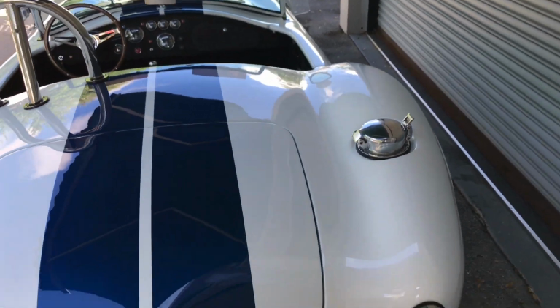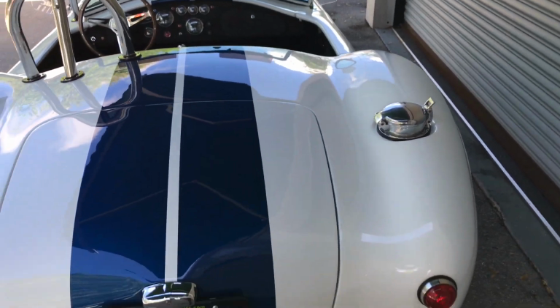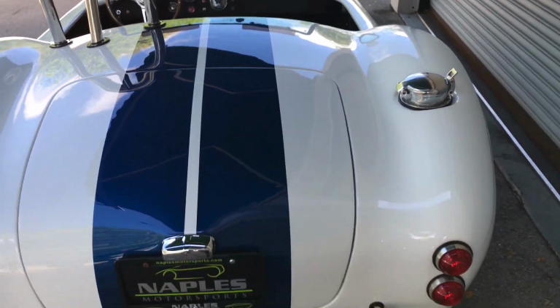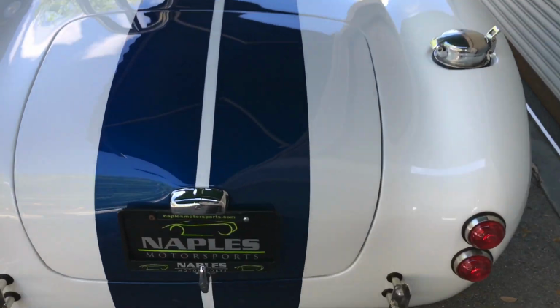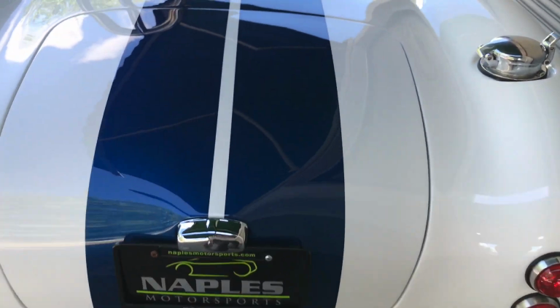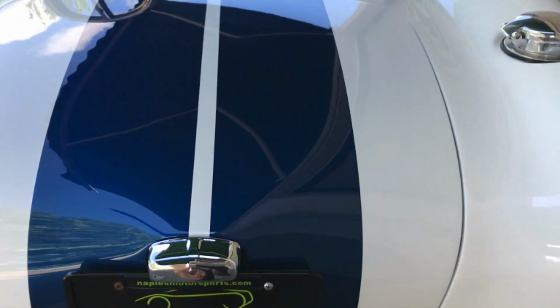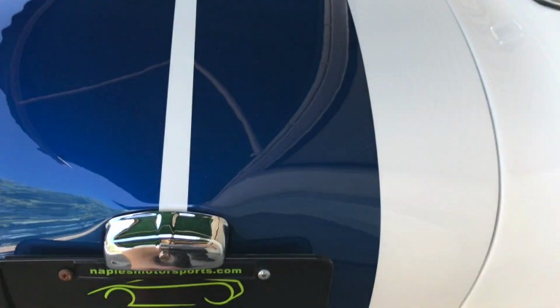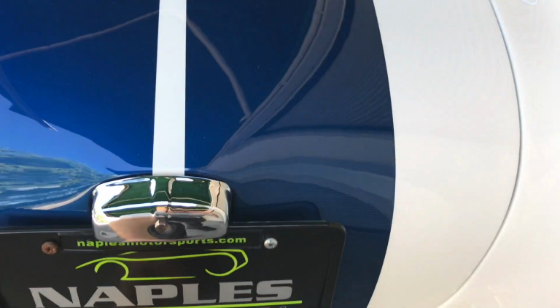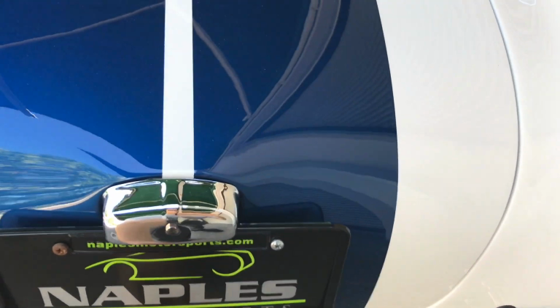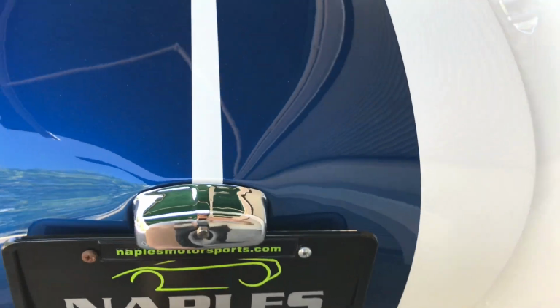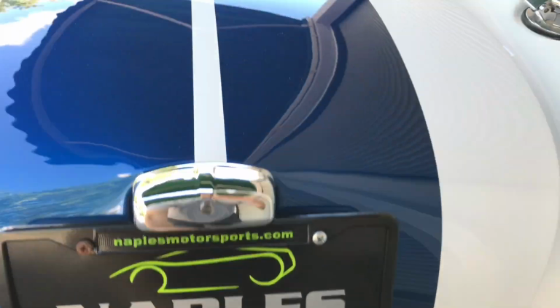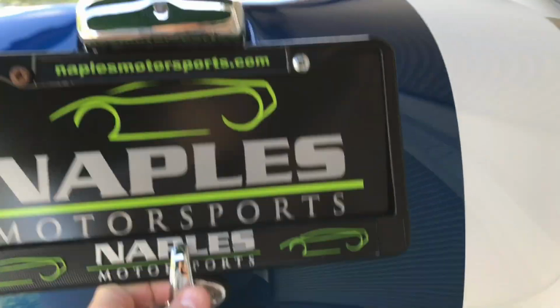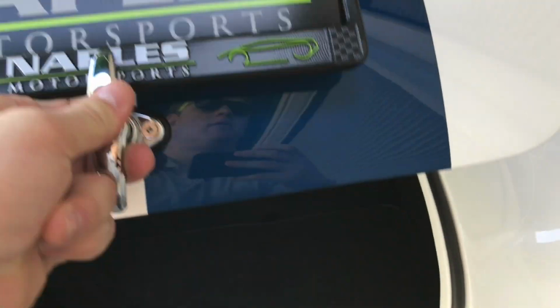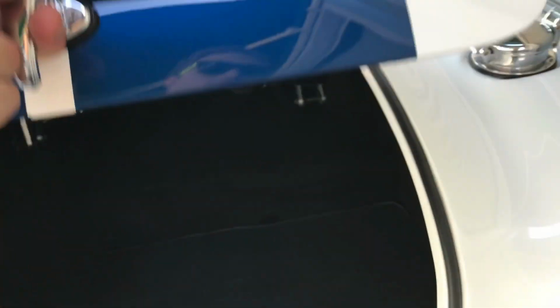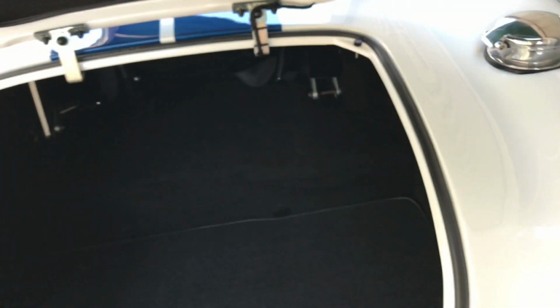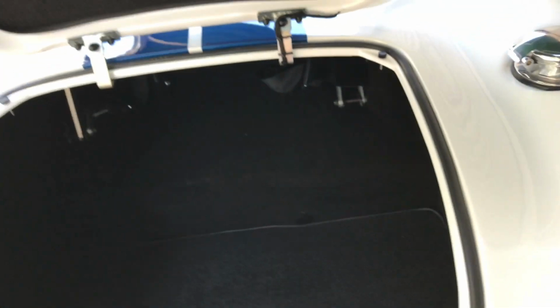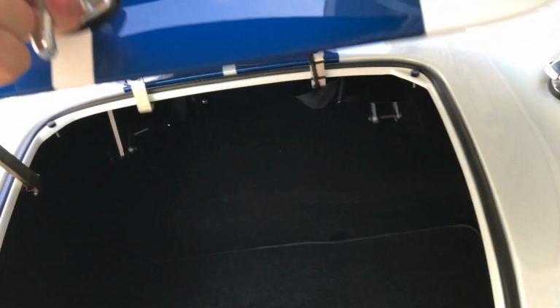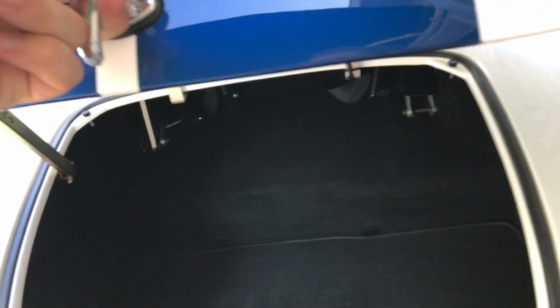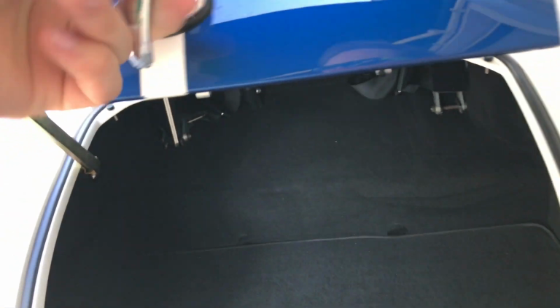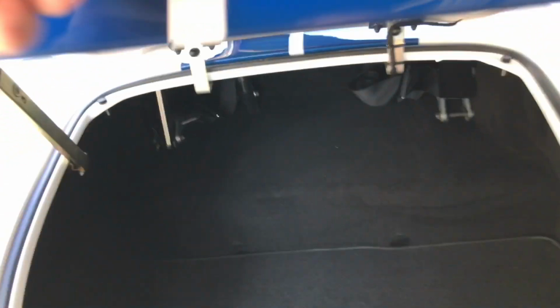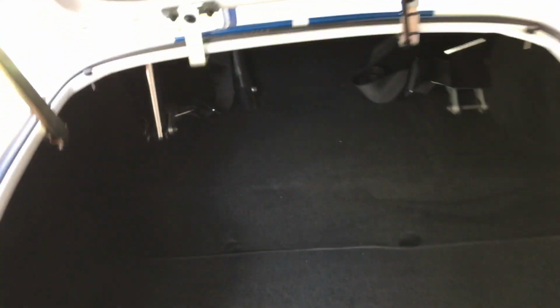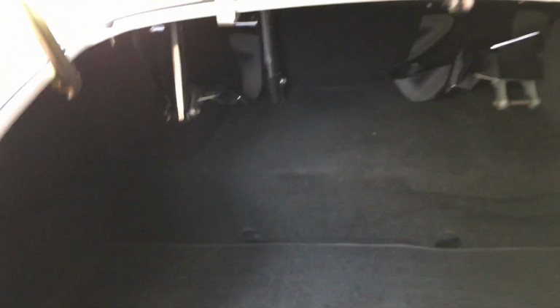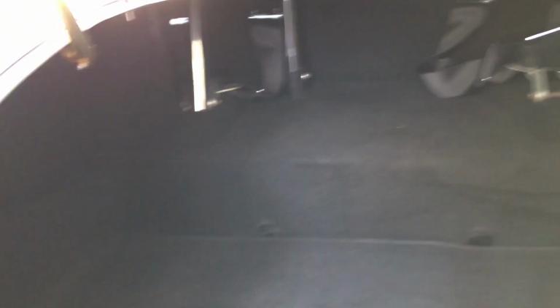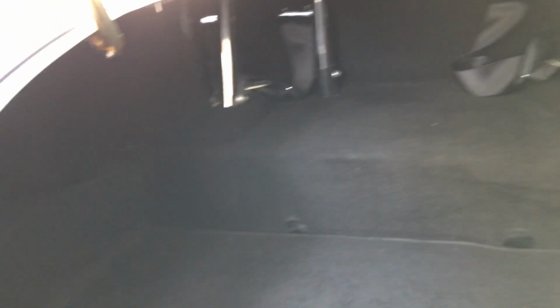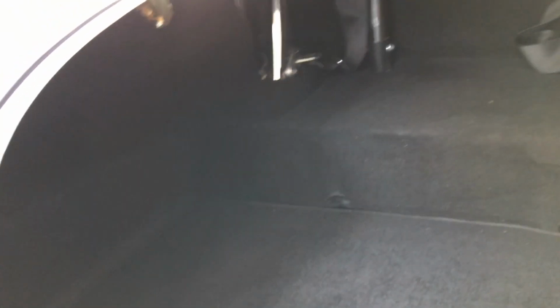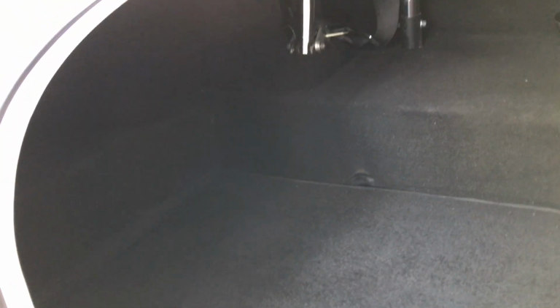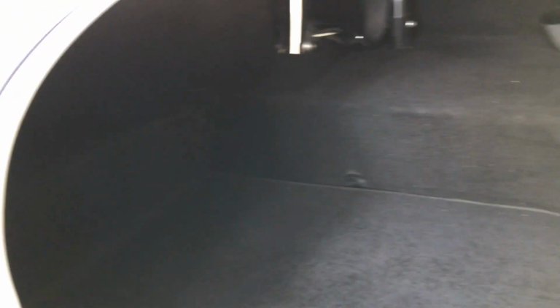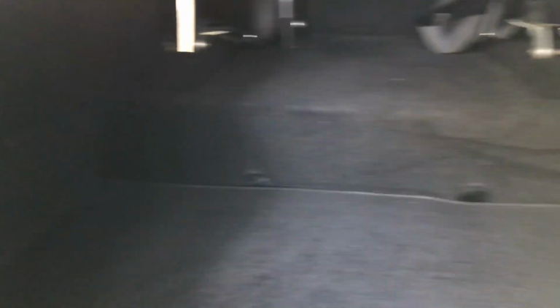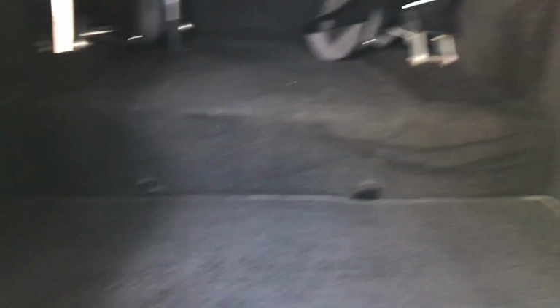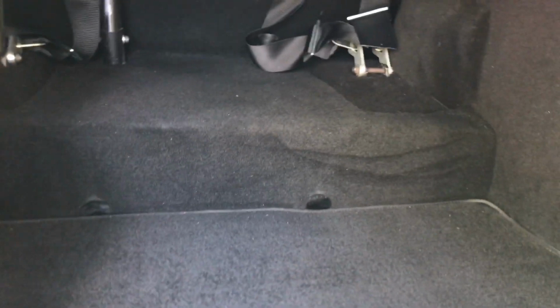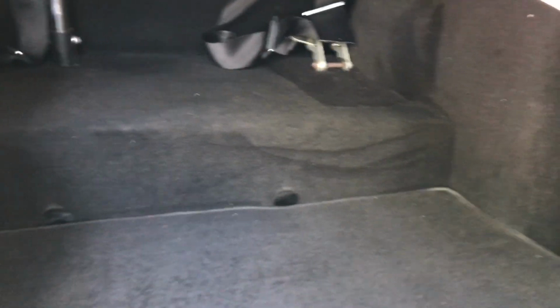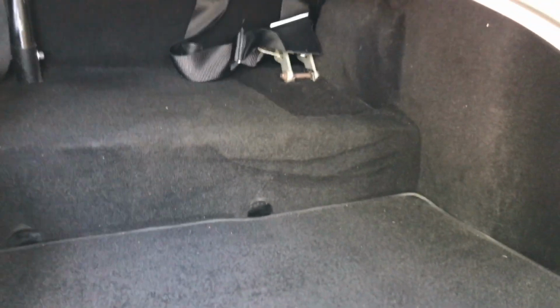As we move to the back, the trunk space in this car is nothing too crazy, but enough to make it a little practical to drive.